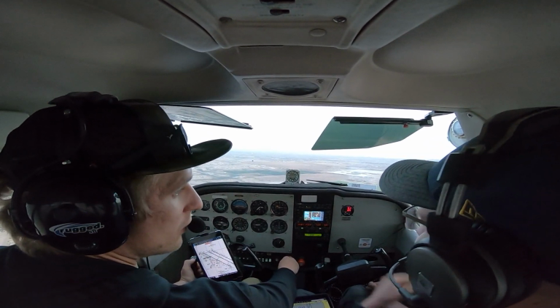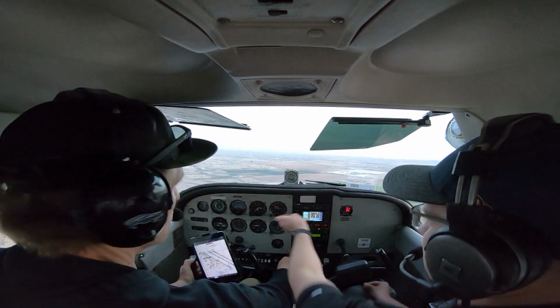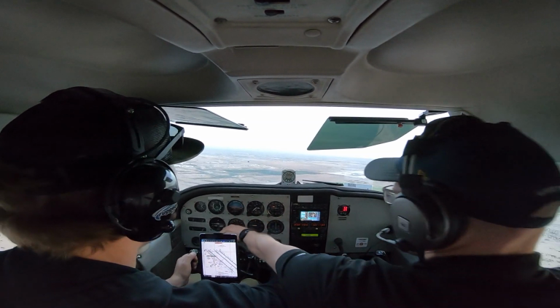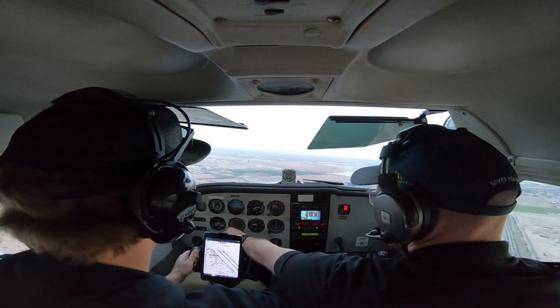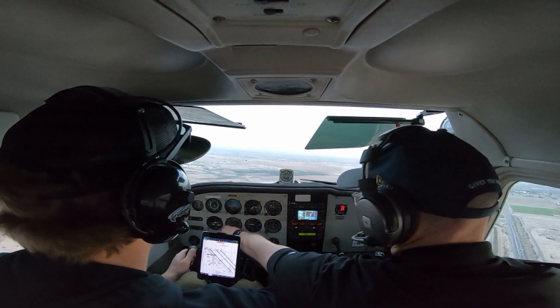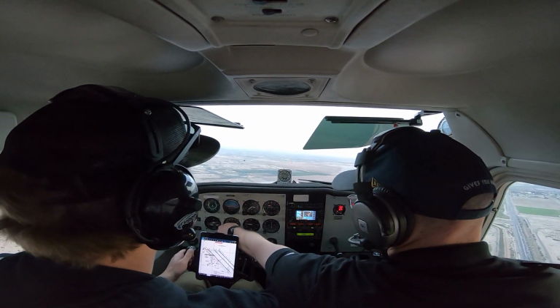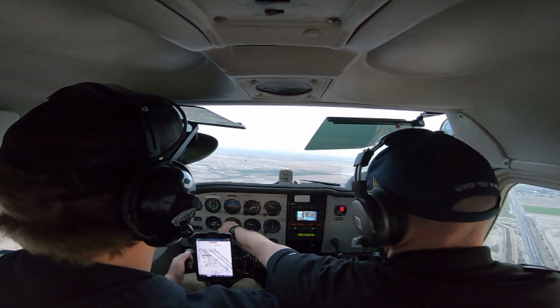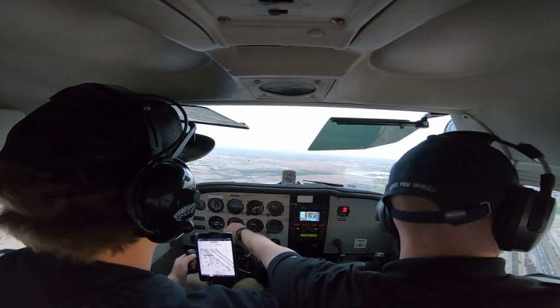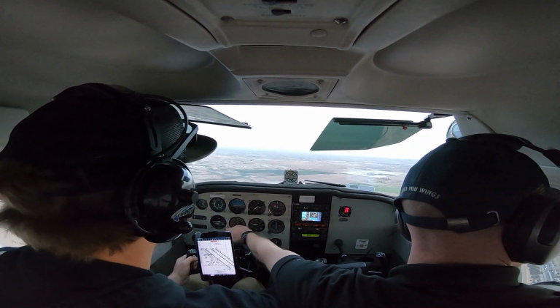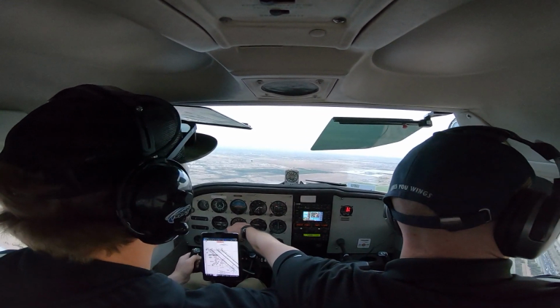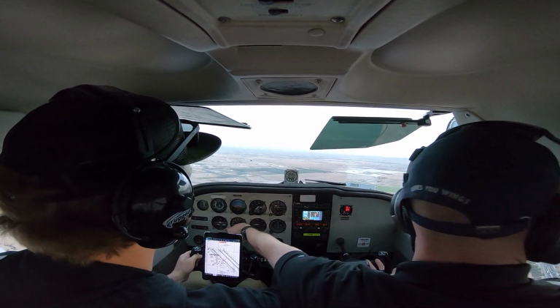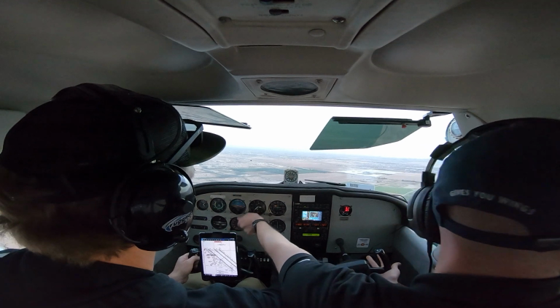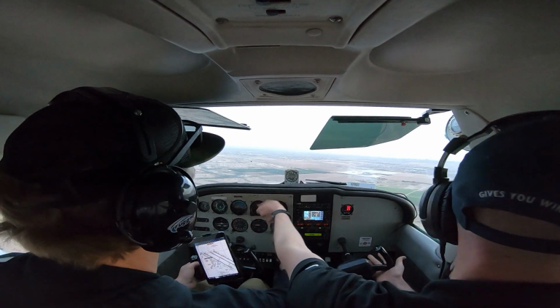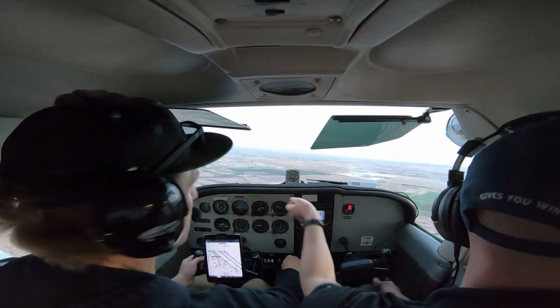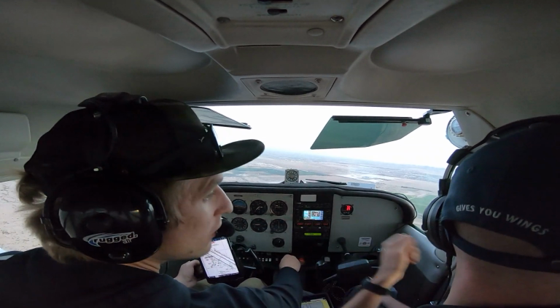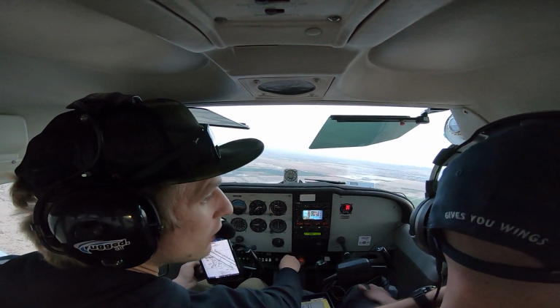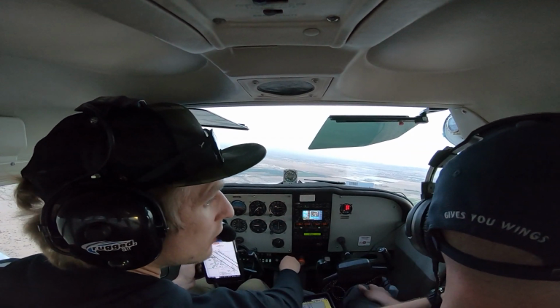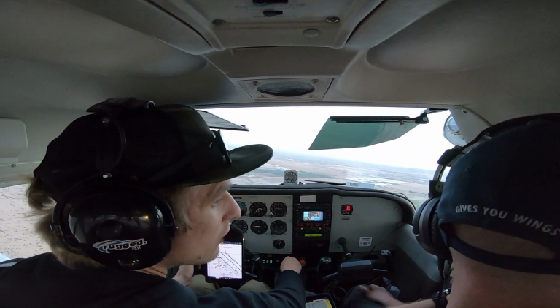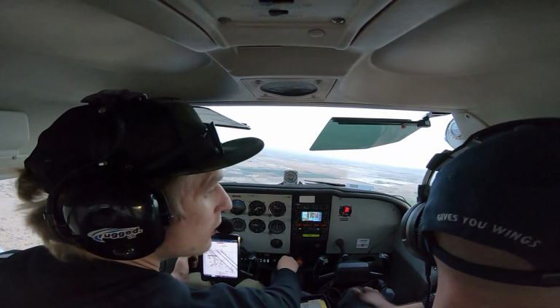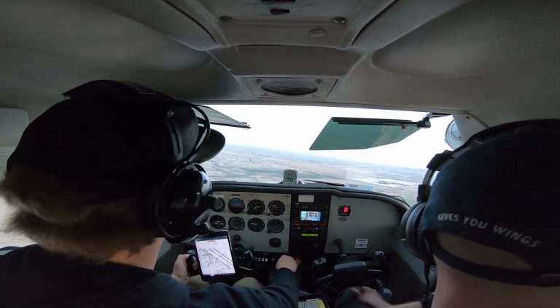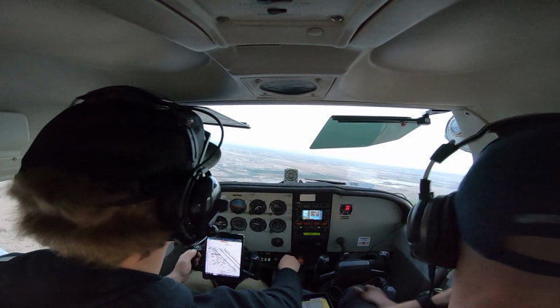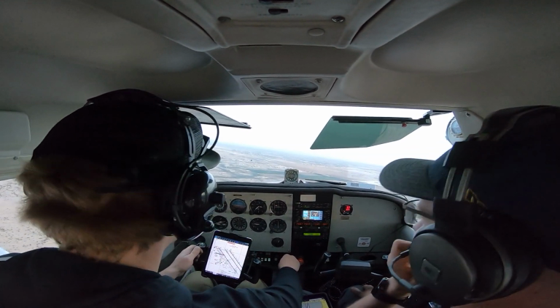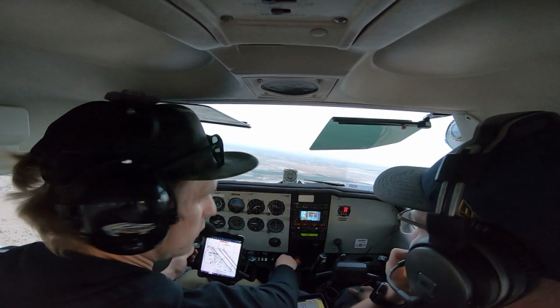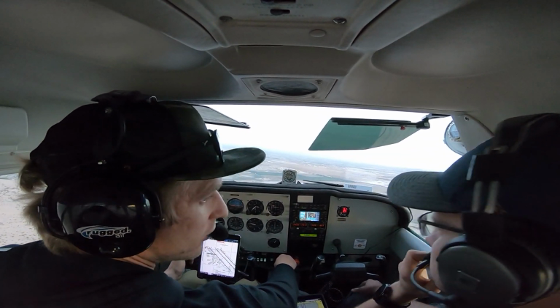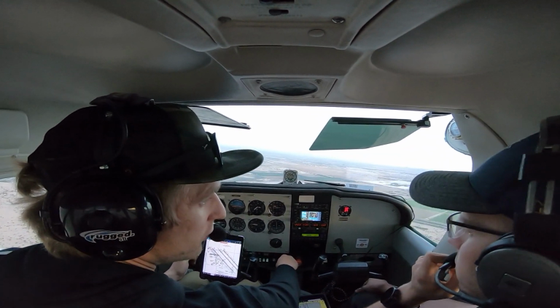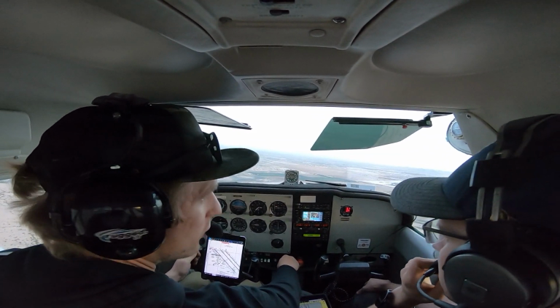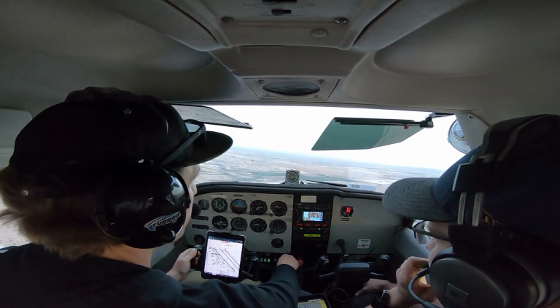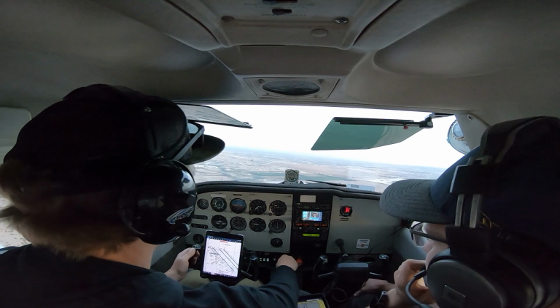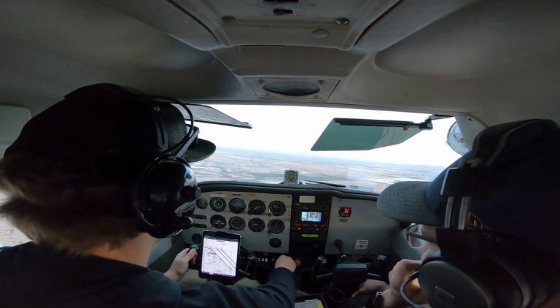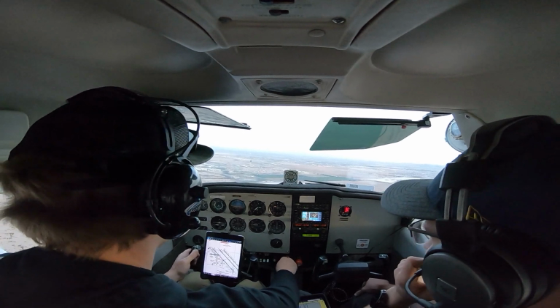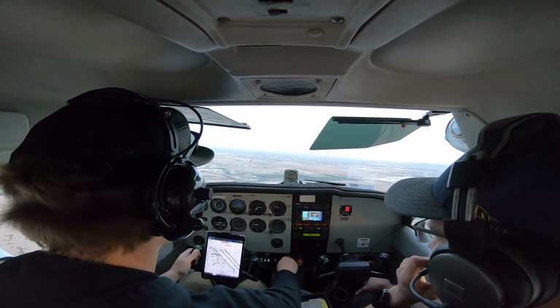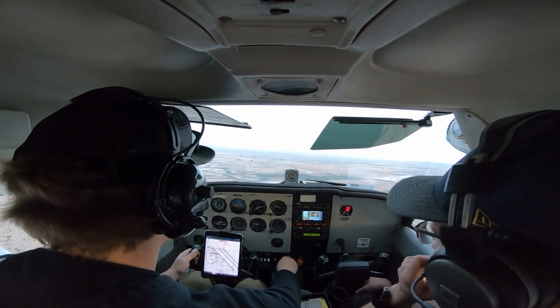6, 0 takeoff. Gateway, 654 is over the gap, Quebec, full stop. 2654, Gateway, make left traffic, runway 30 left, report left midfield downwind.